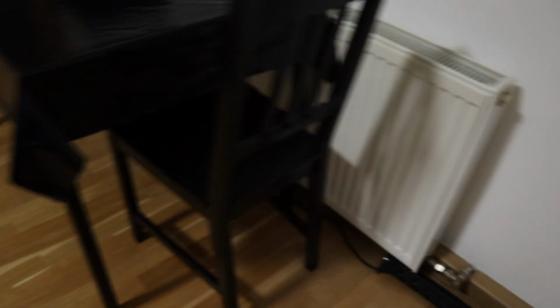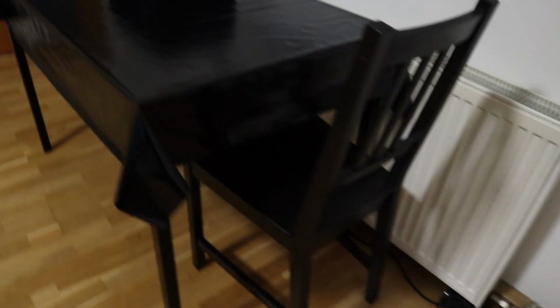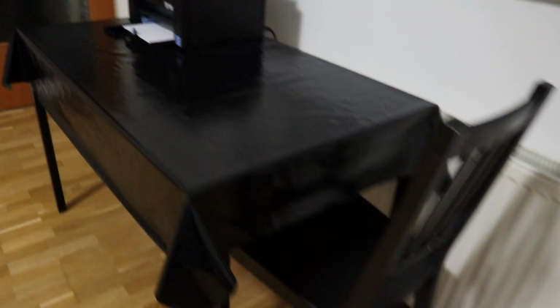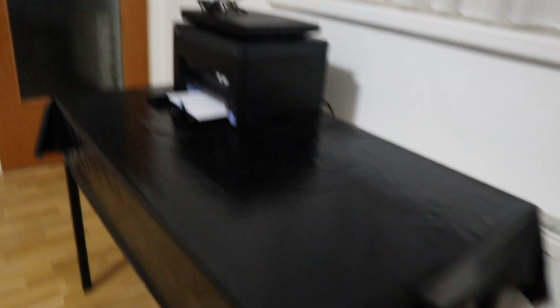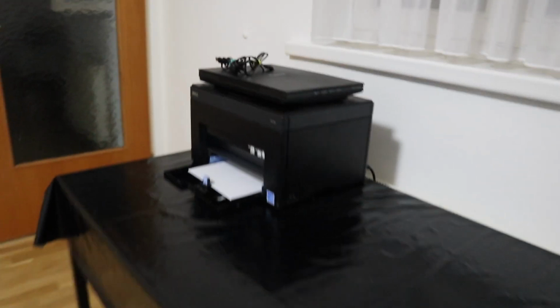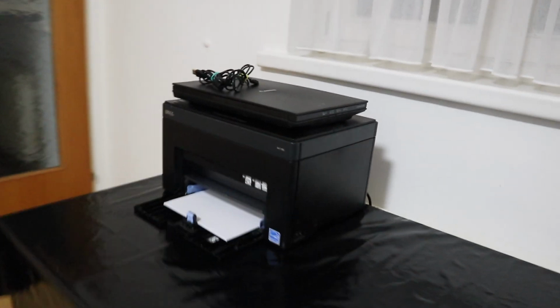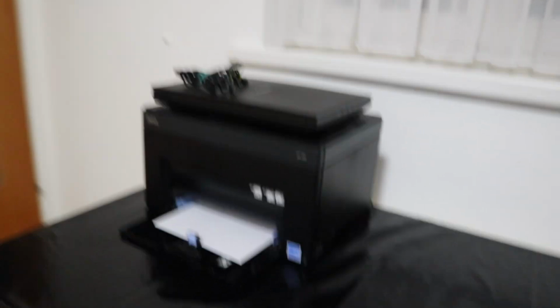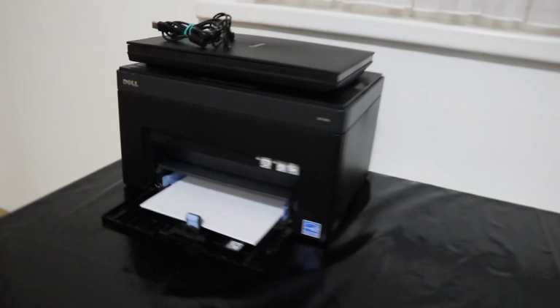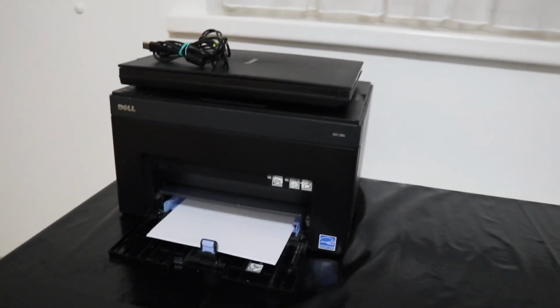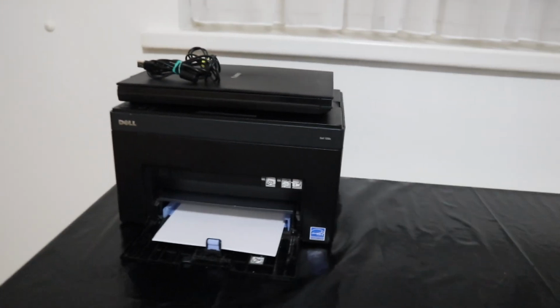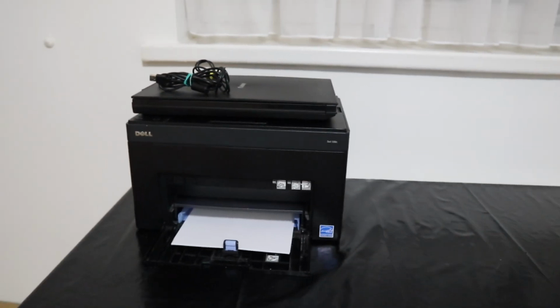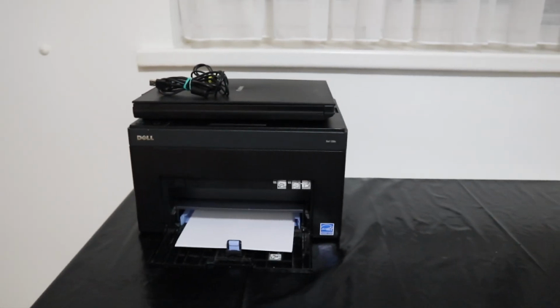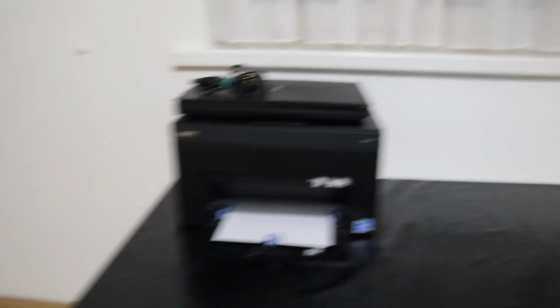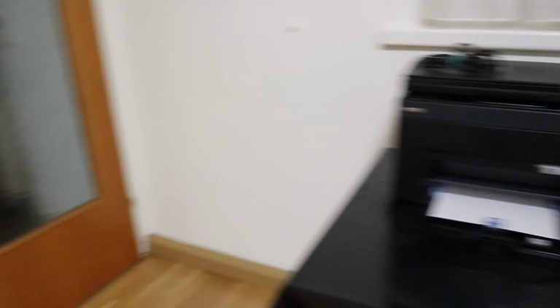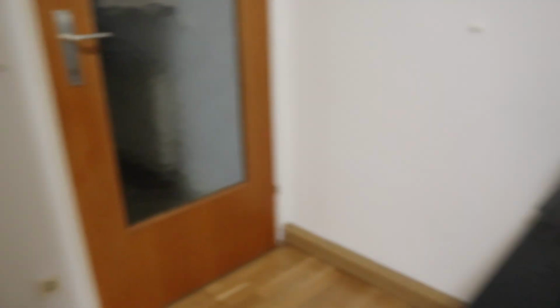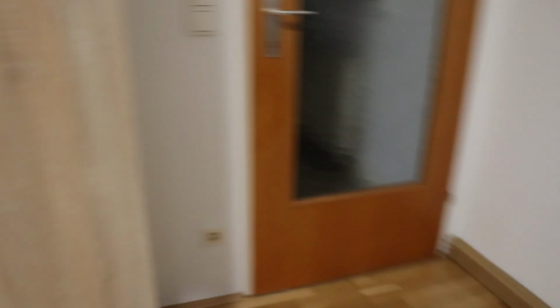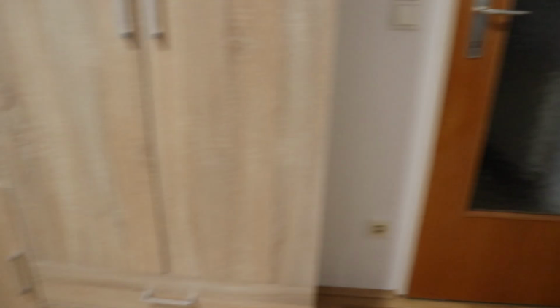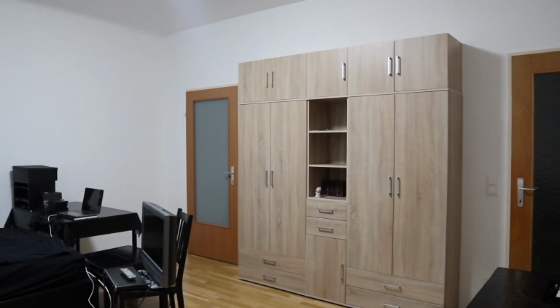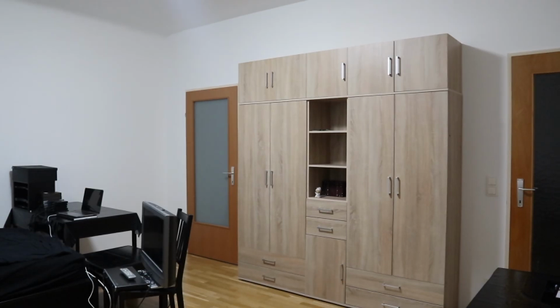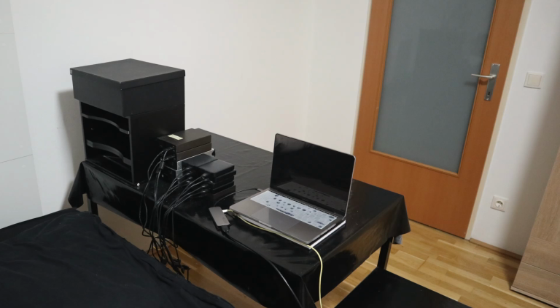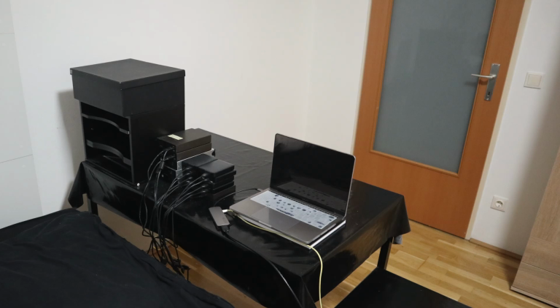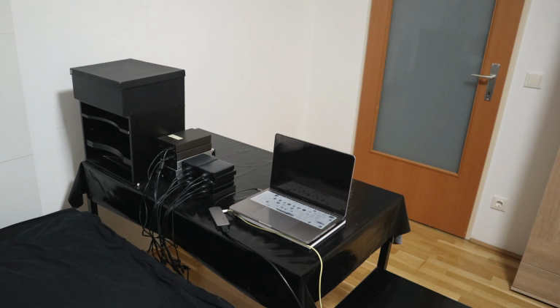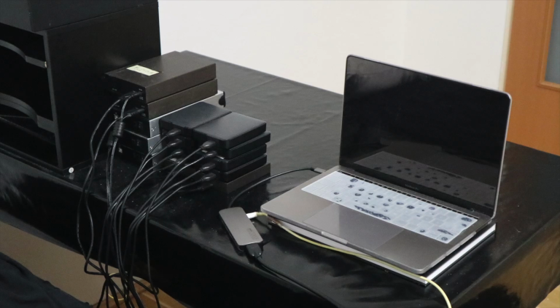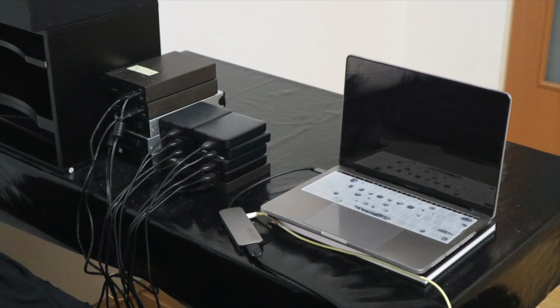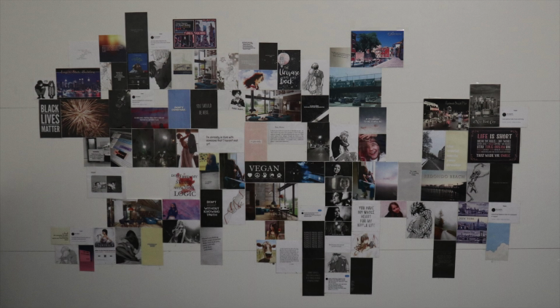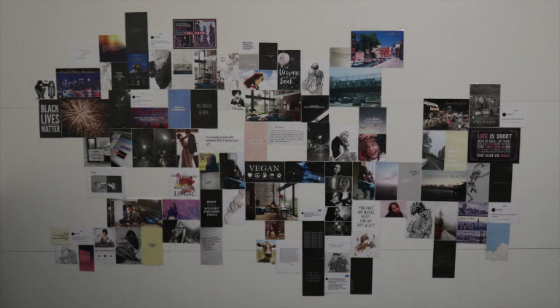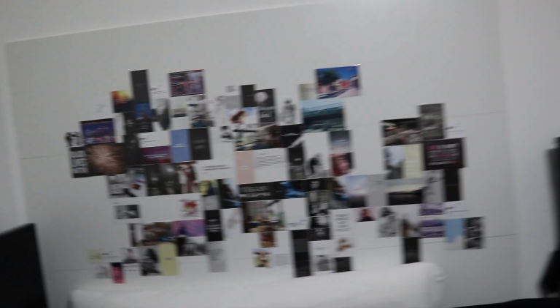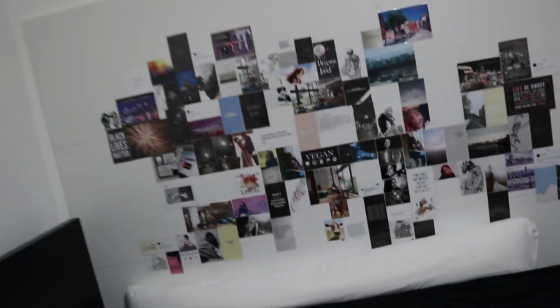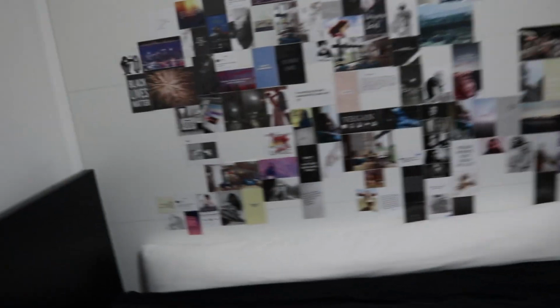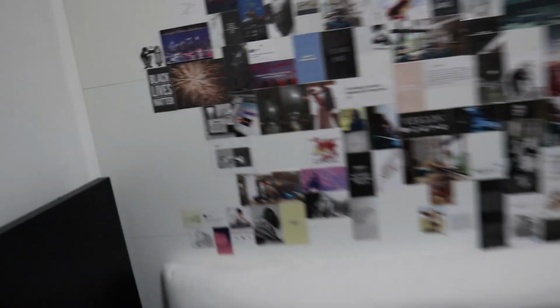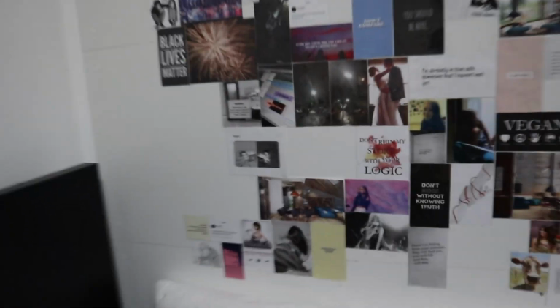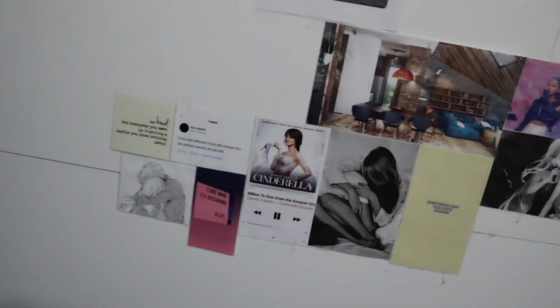On this table I have my copier and my scanner, and then a bunch of stuff in my closet which I'm not going to show you, but you can check it out in one of my other videos — I'm still organizing it.